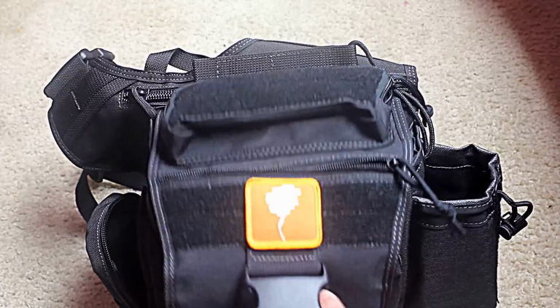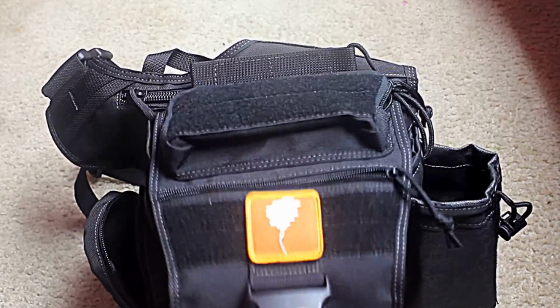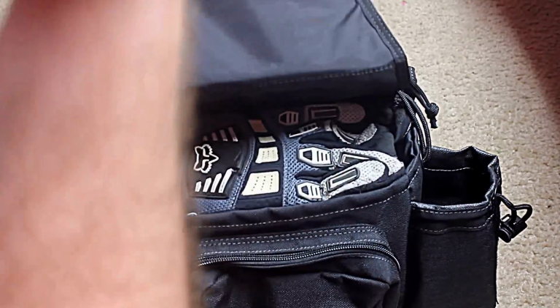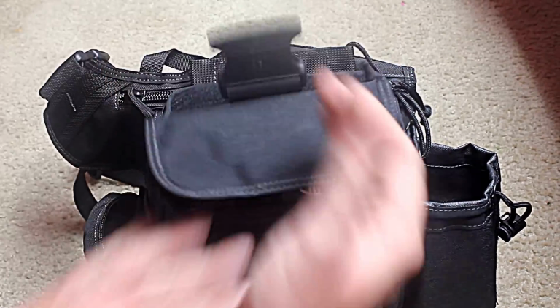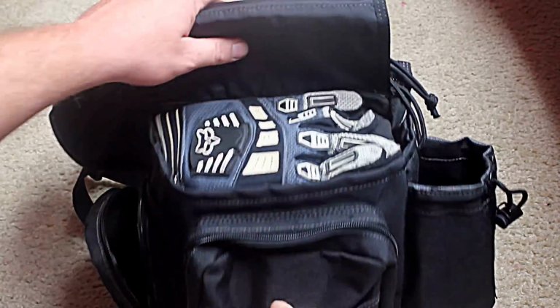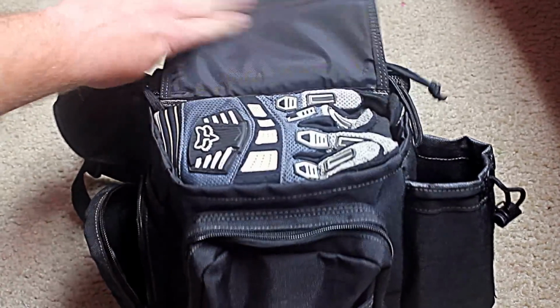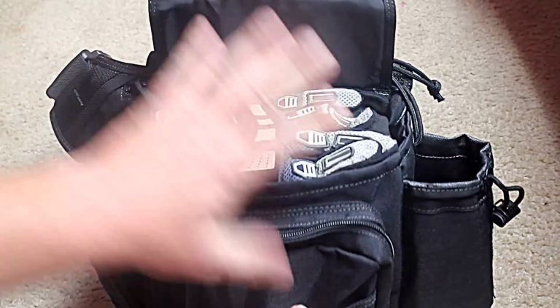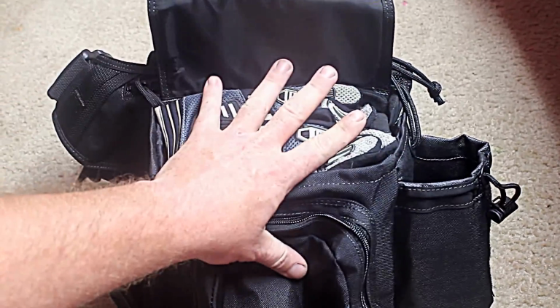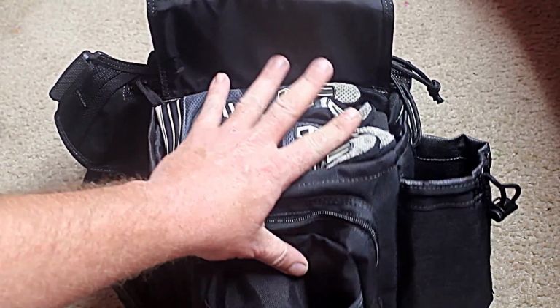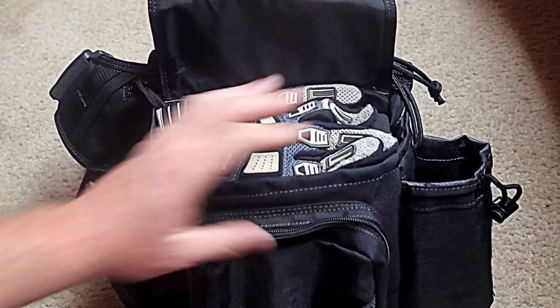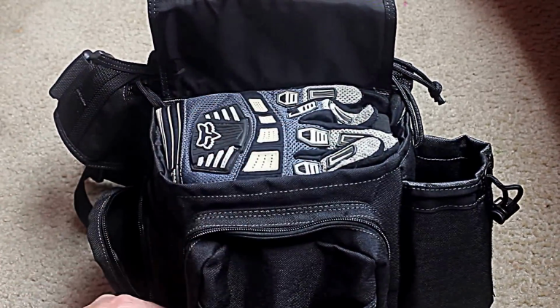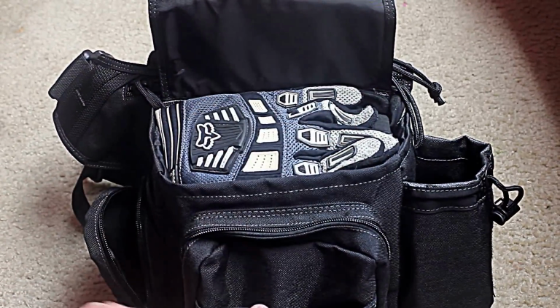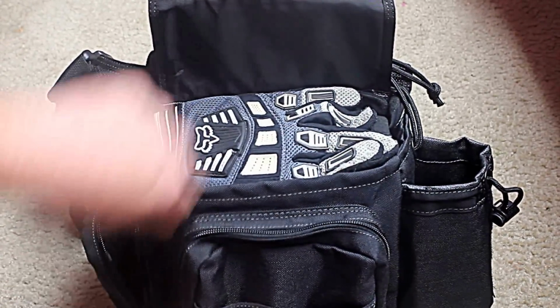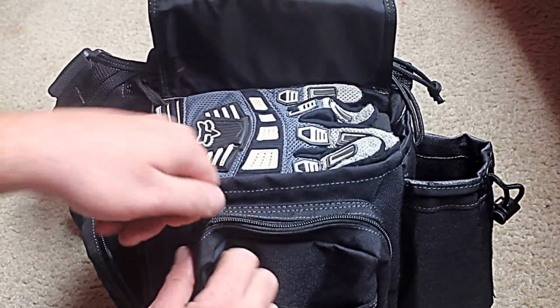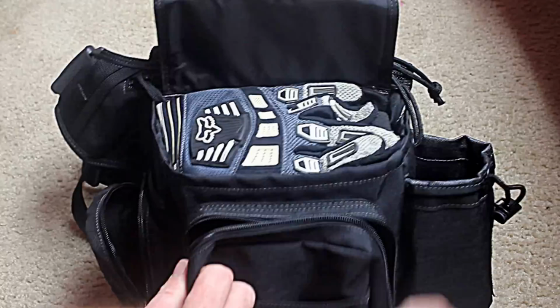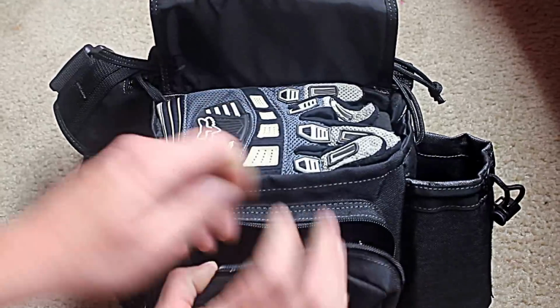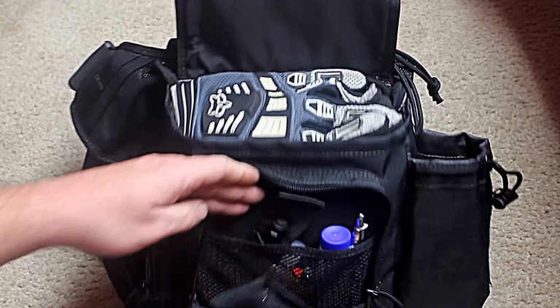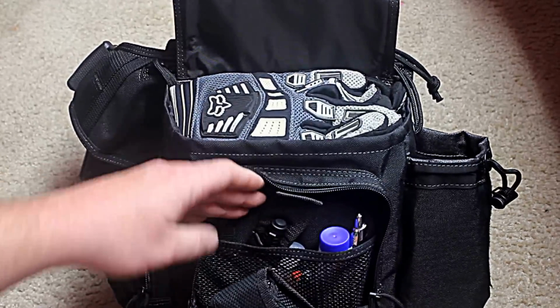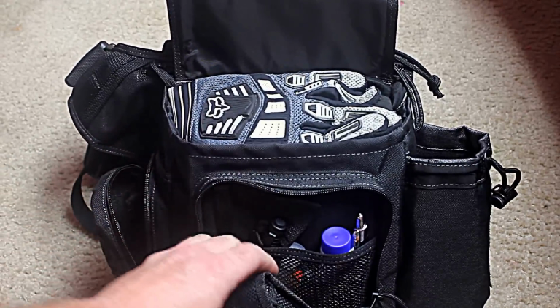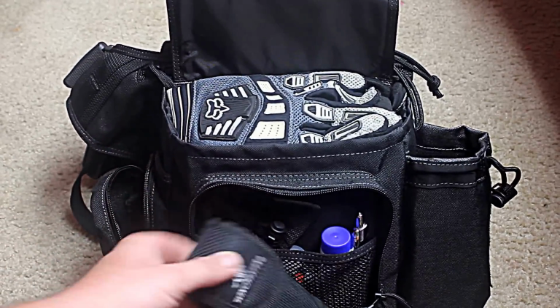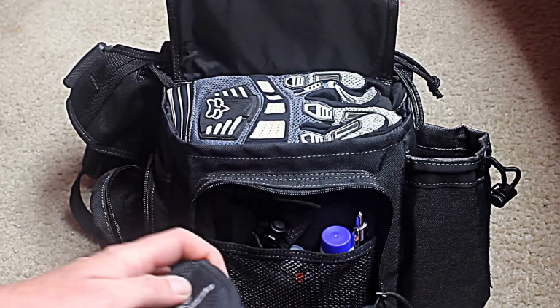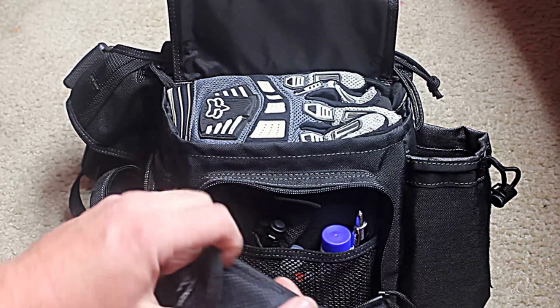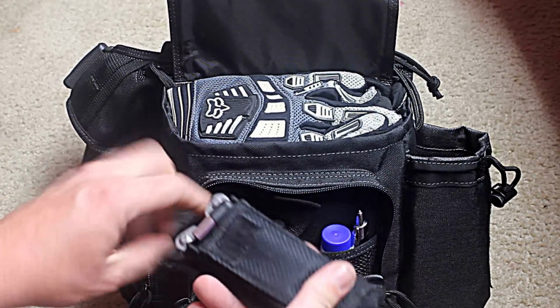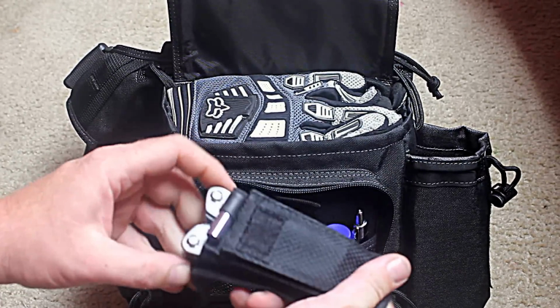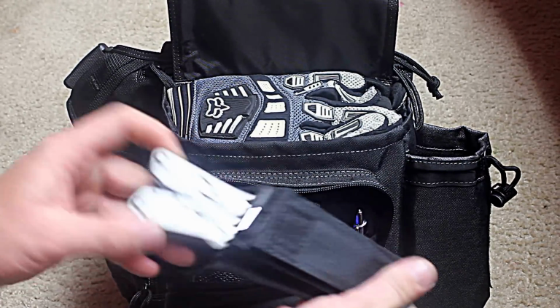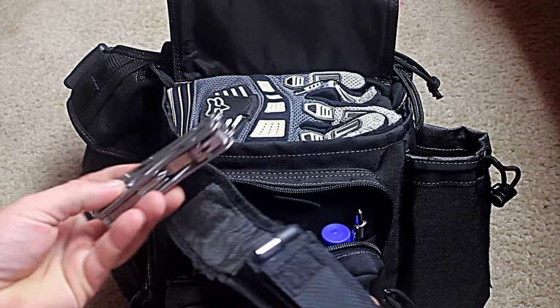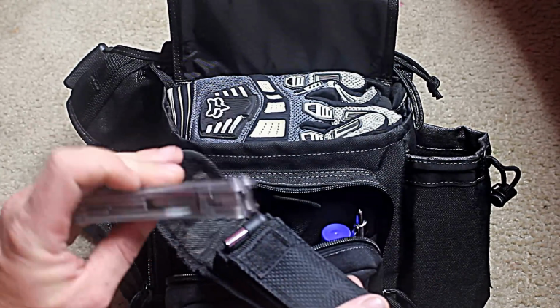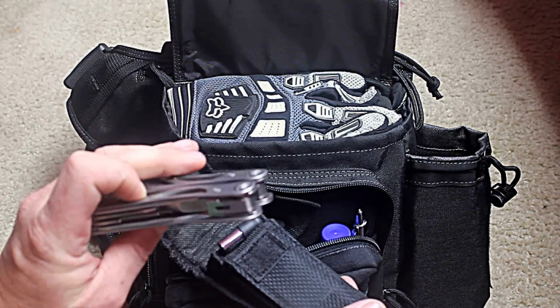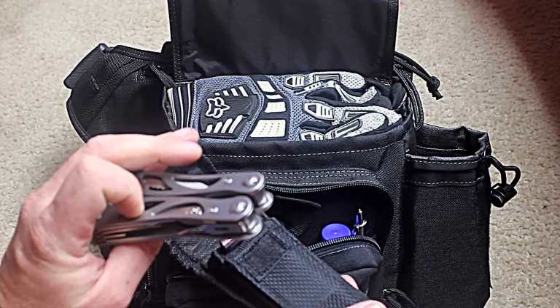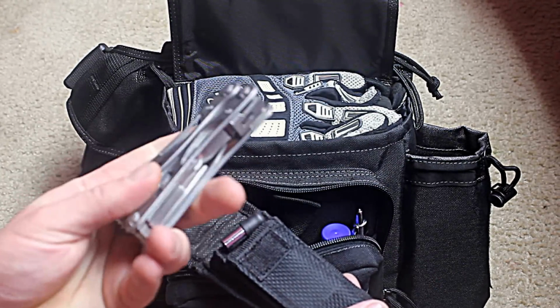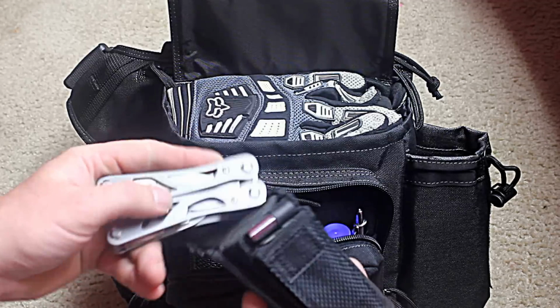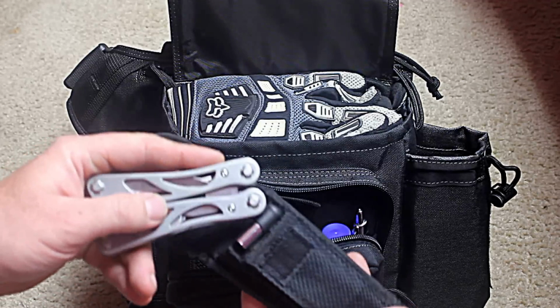Under the front buckle, there's a front pouch — I don't have anything in it yet. Then the front pocket.